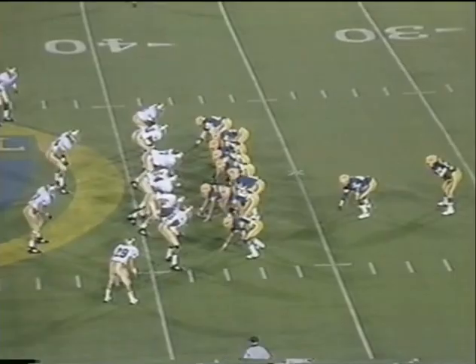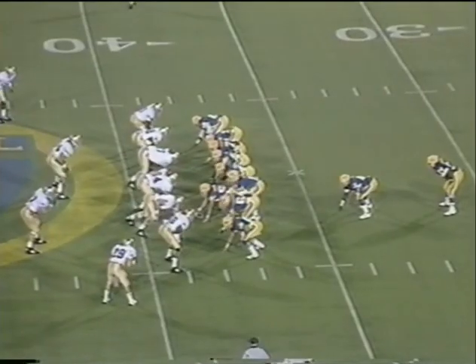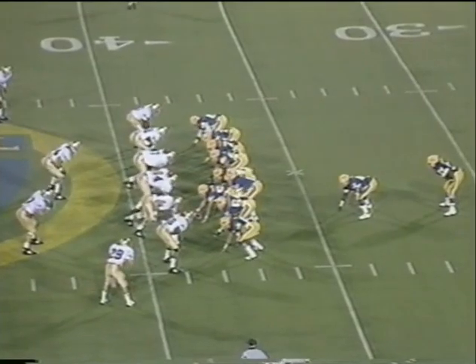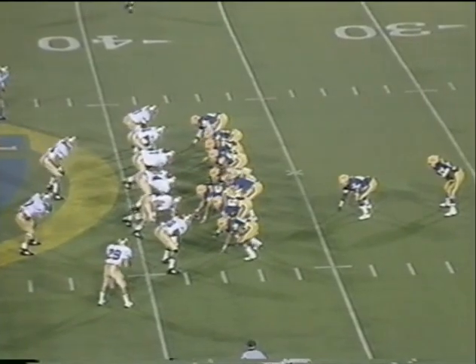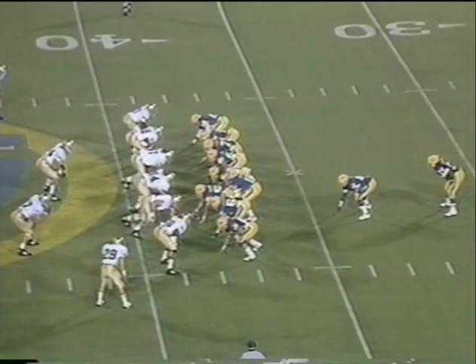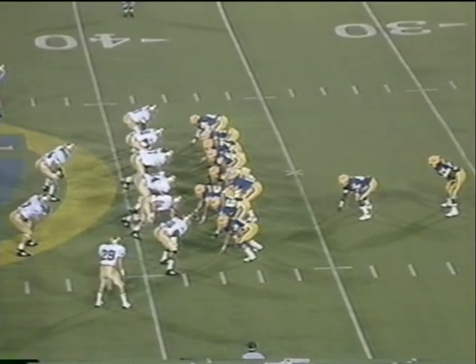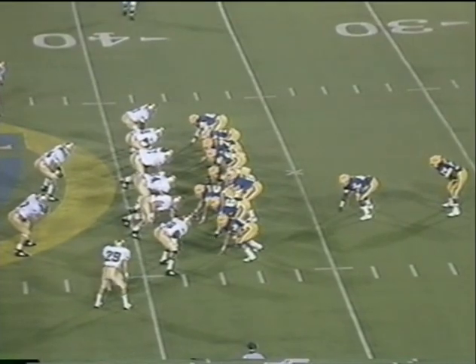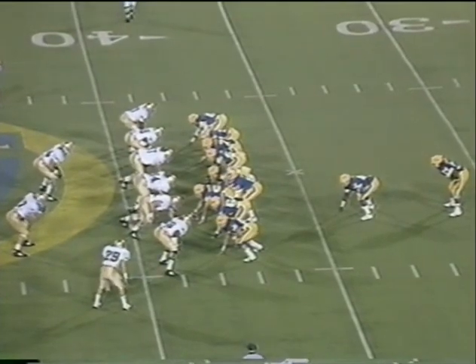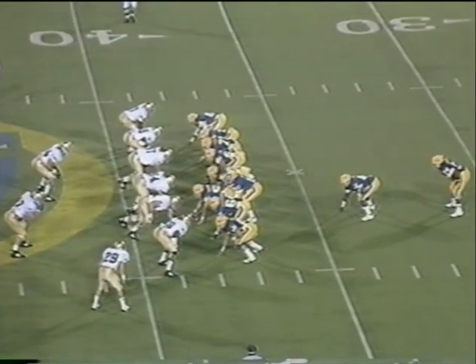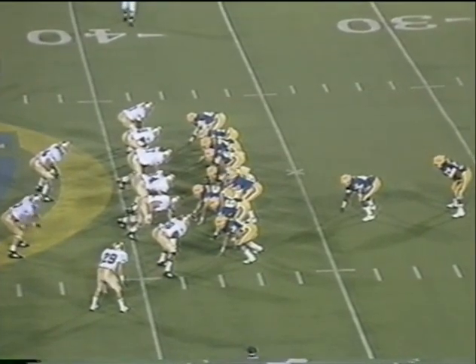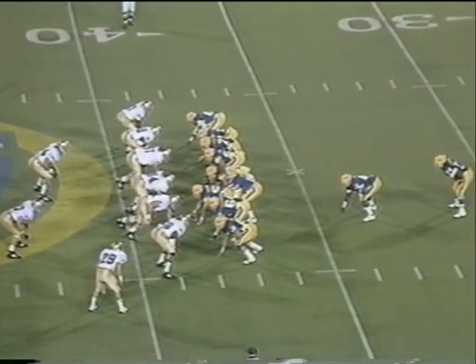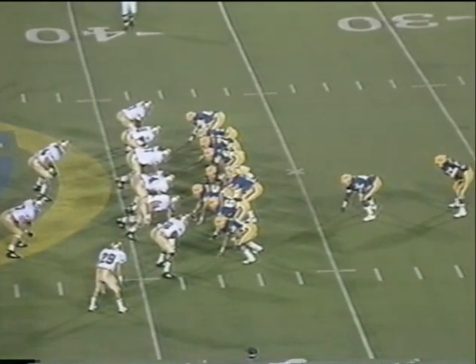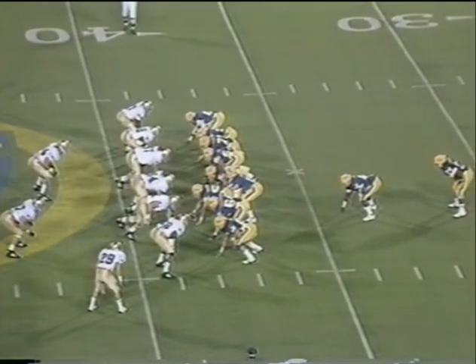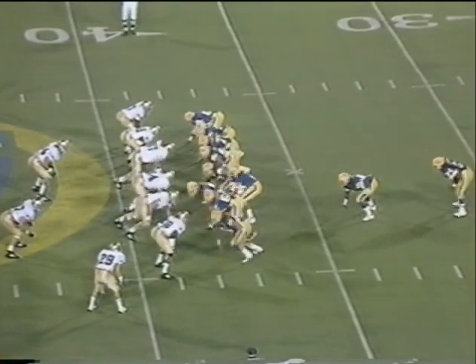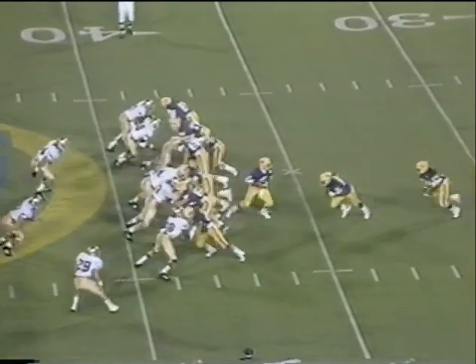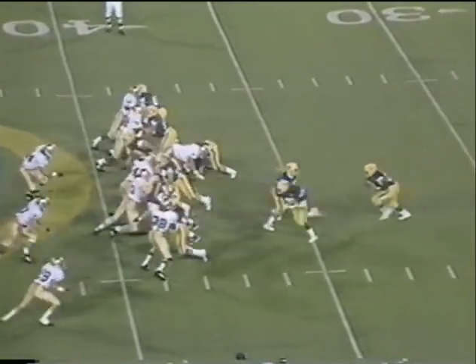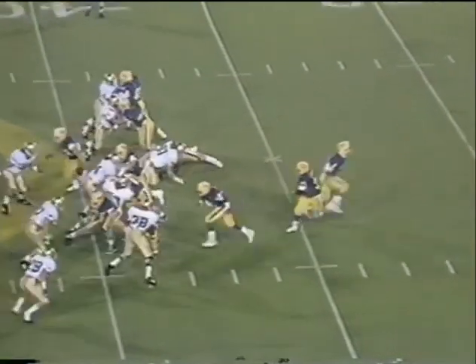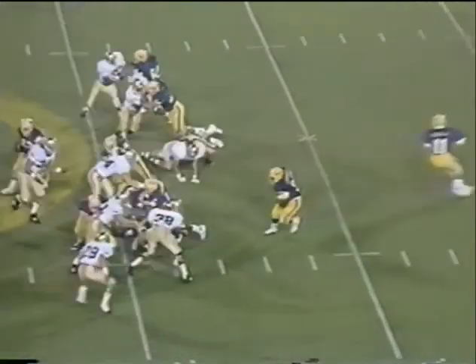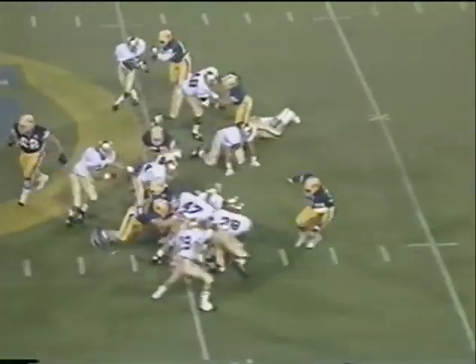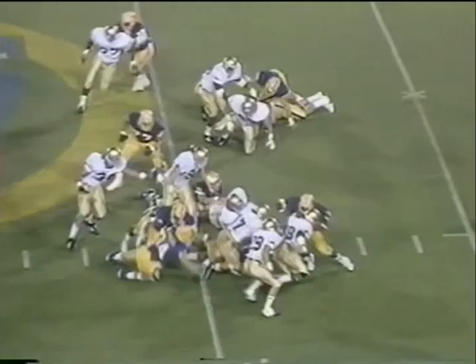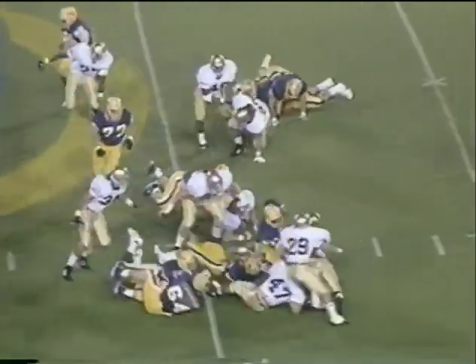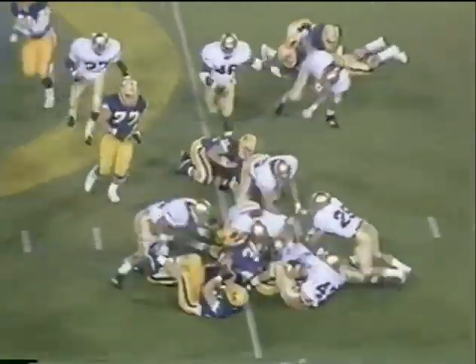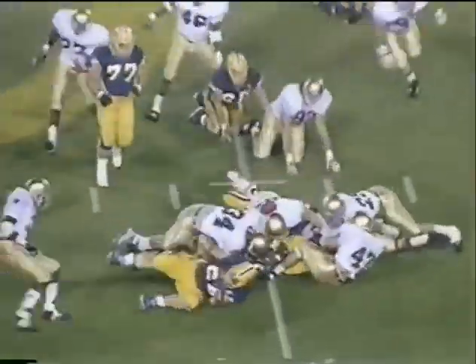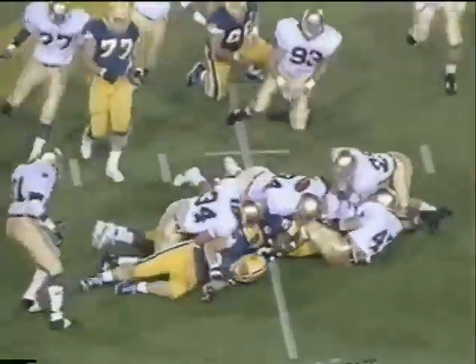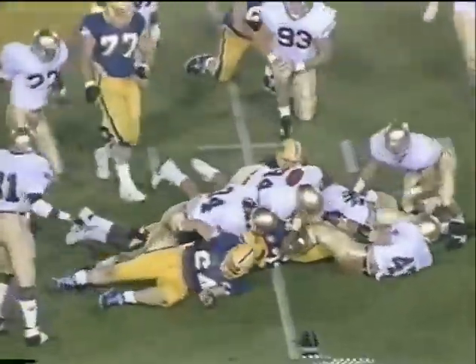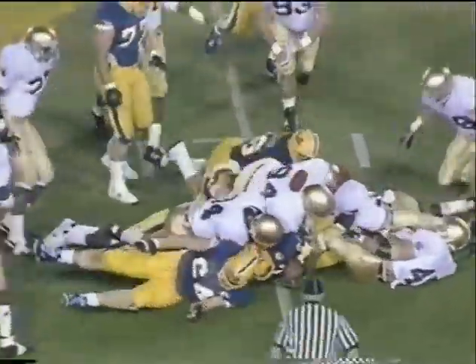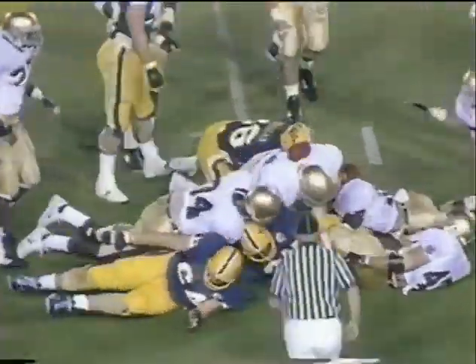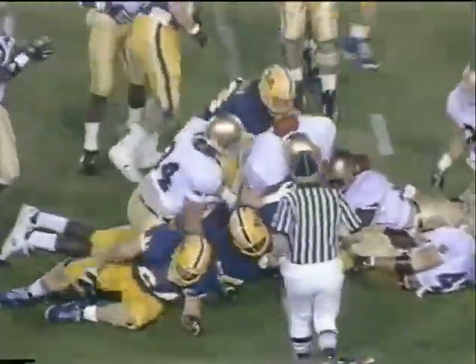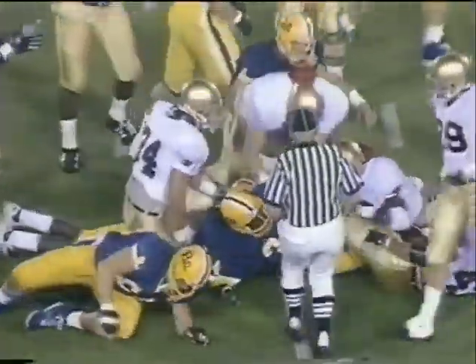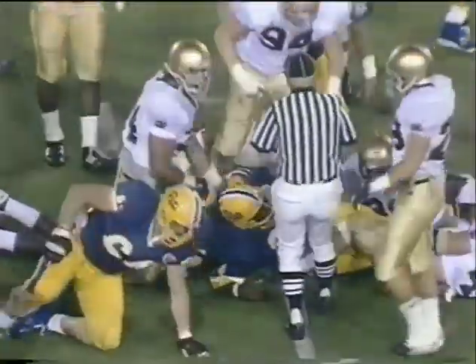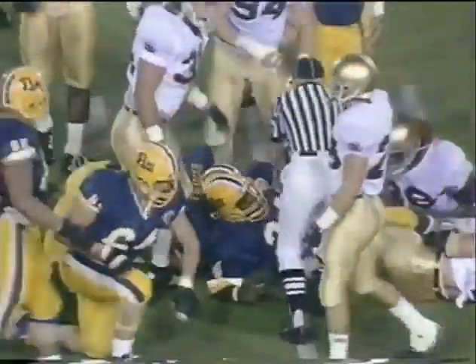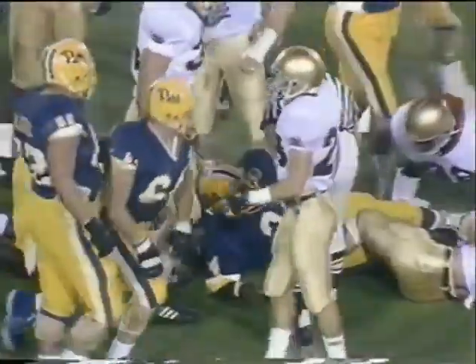Hurry up offense. Strong side formation to the right — that's where Seaman, the tight end, is aligned. Hayward across the 40. A pickup of two. It's second down and eight.